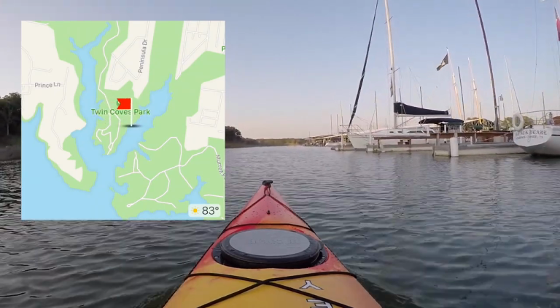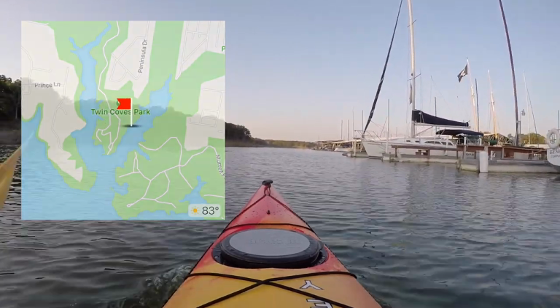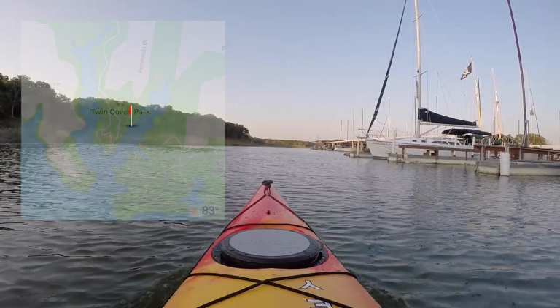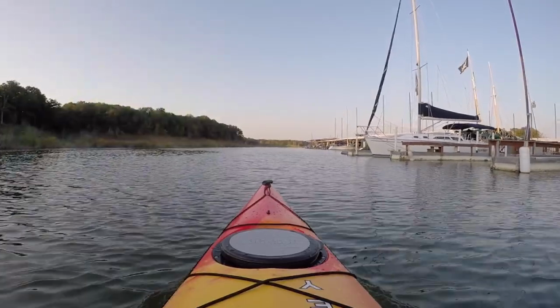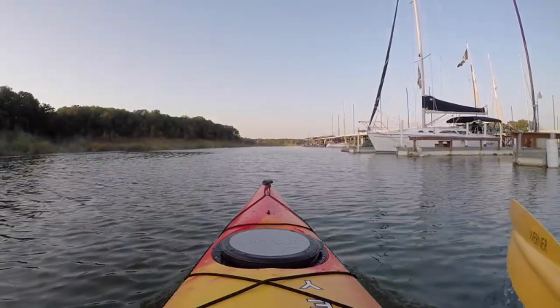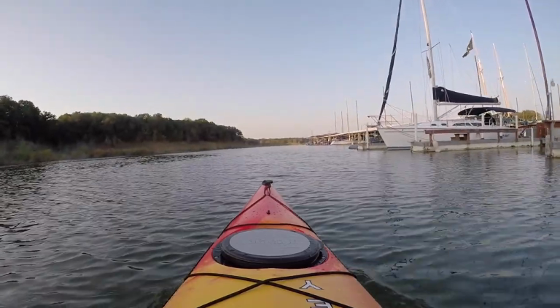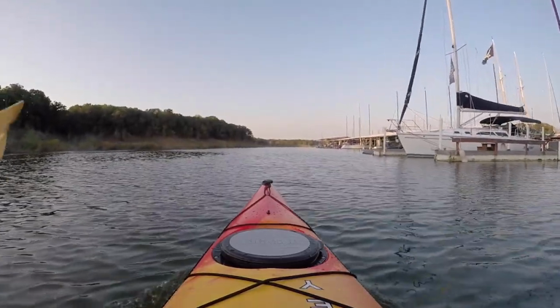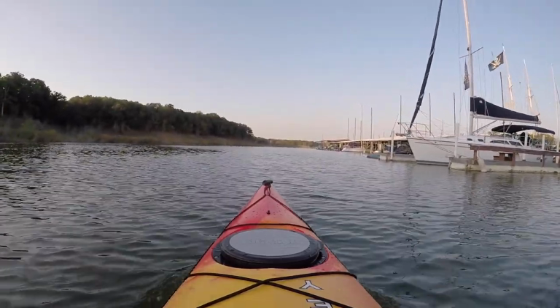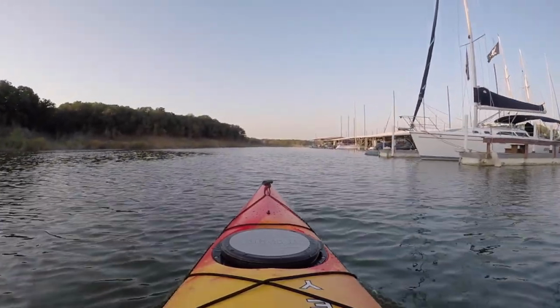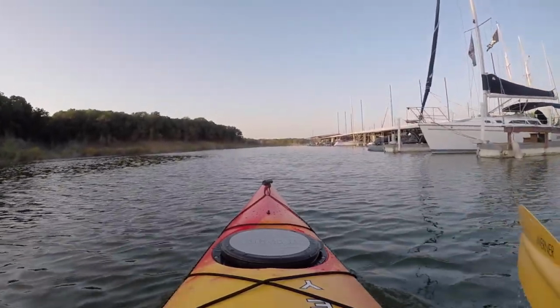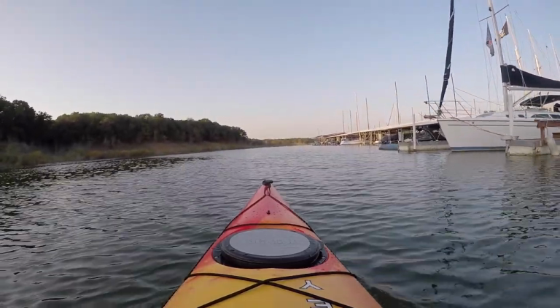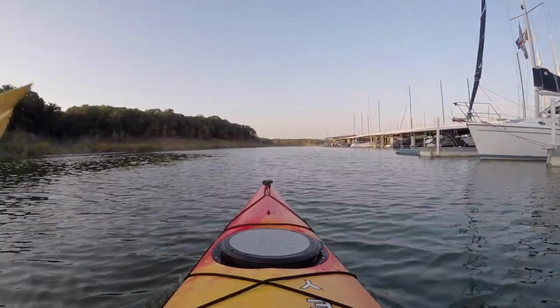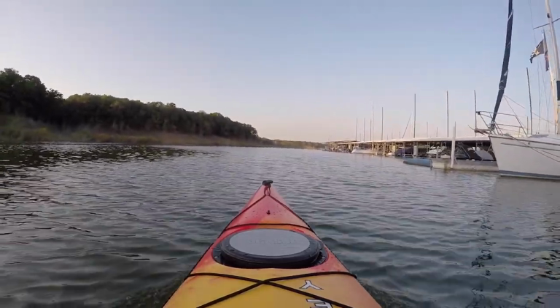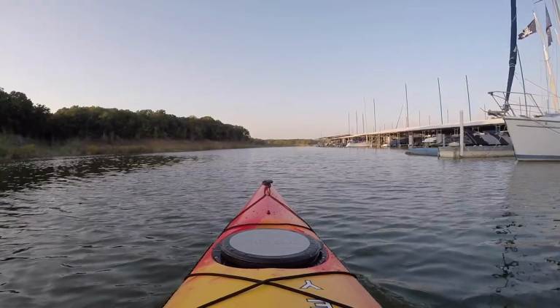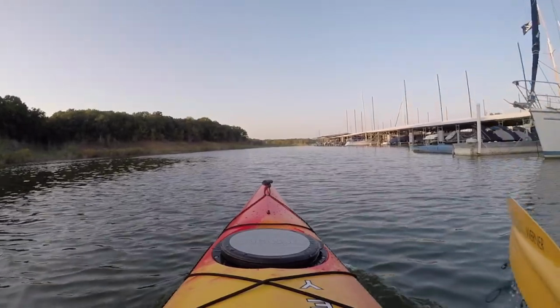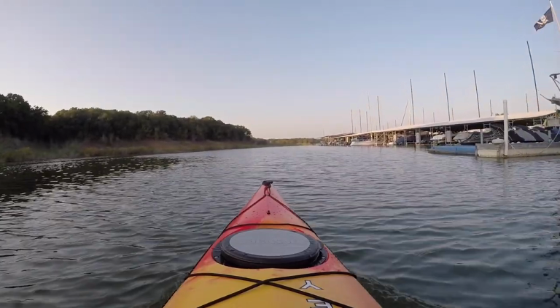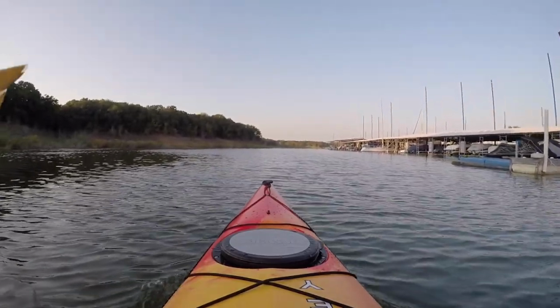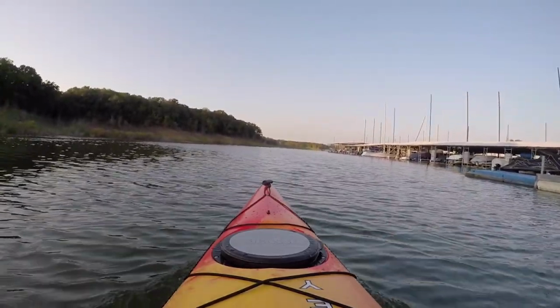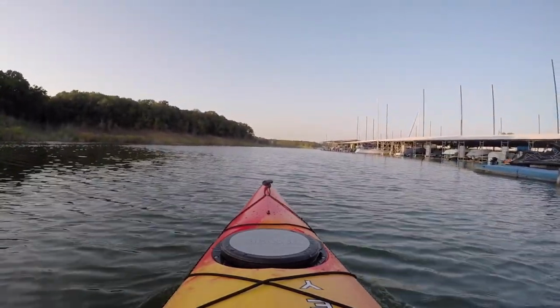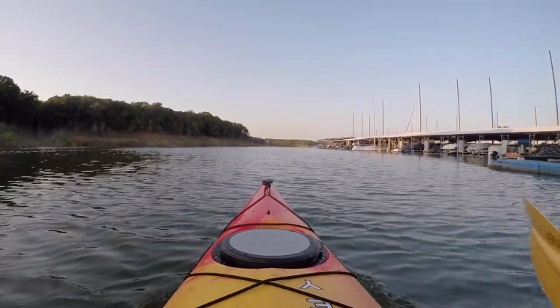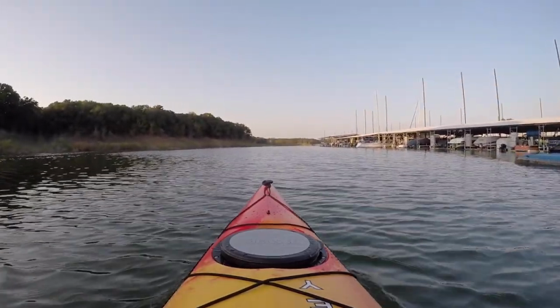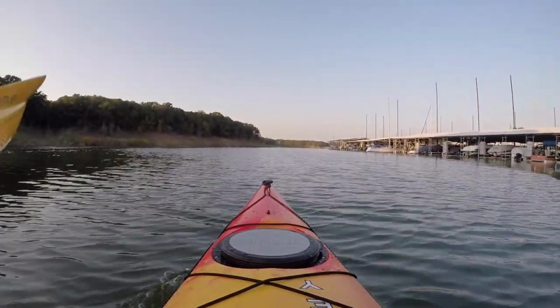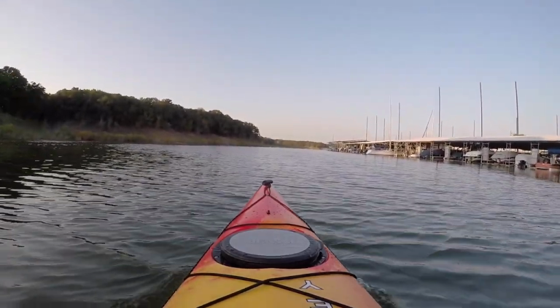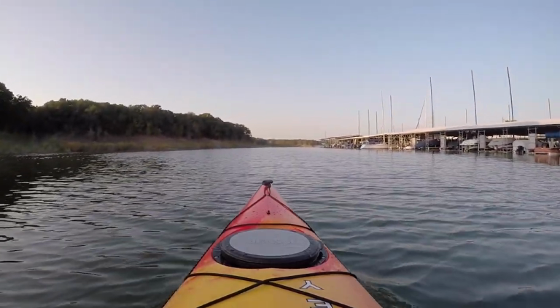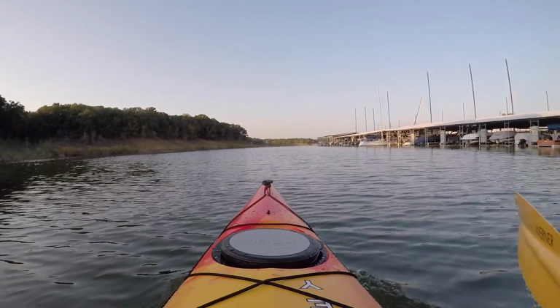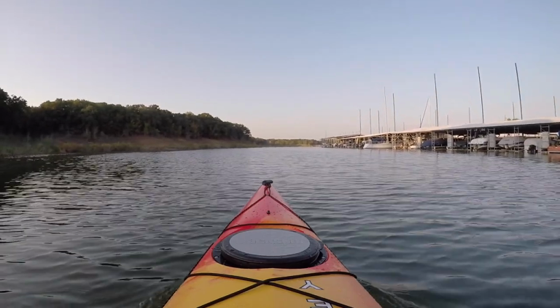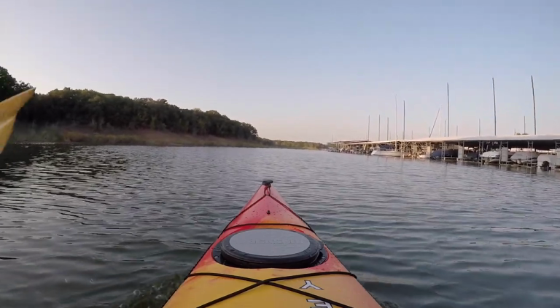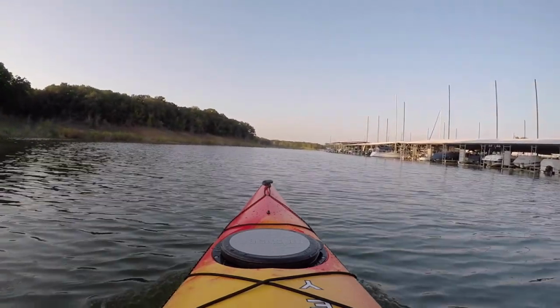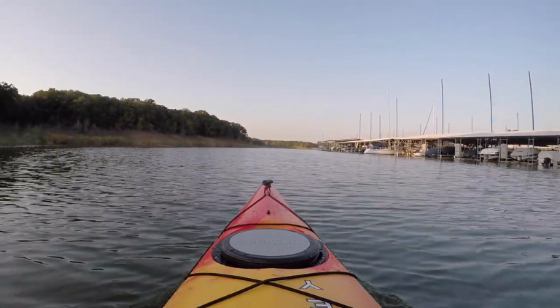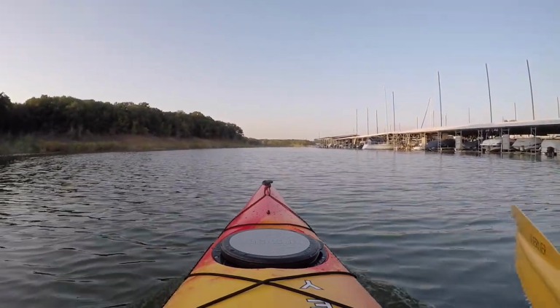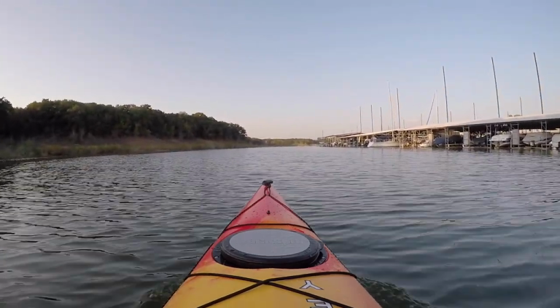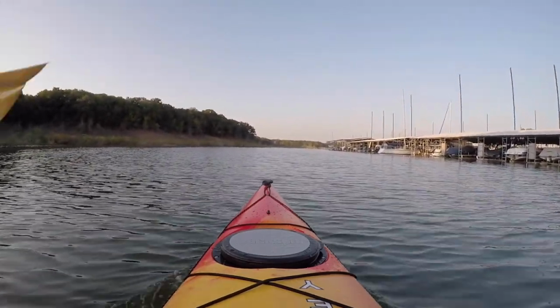I've been looking at kayak videos for years but they're all centered around fishing. Fishing's fine if you fish, but I don't really fish — I just like to get out on the water, find a nice shoreline to go swimming when it's hot, get back in and paddle, and go out with friends and family.